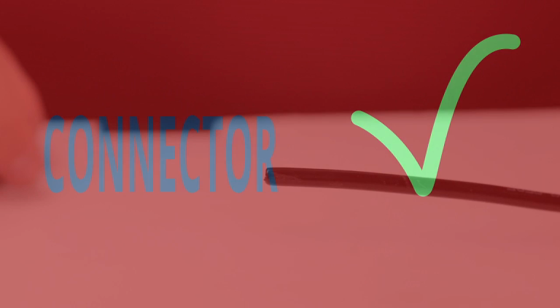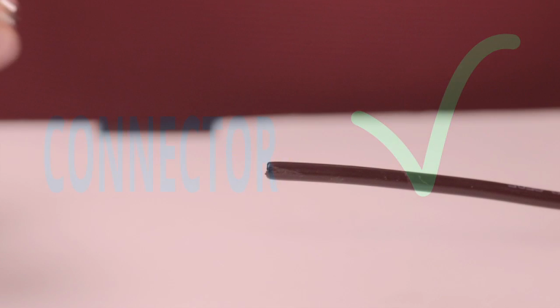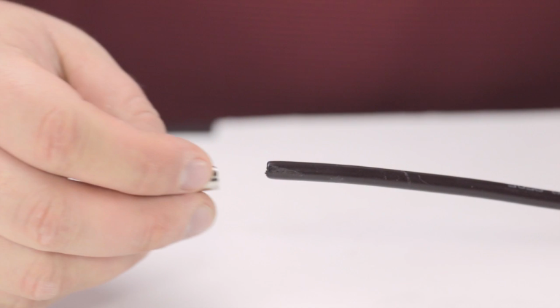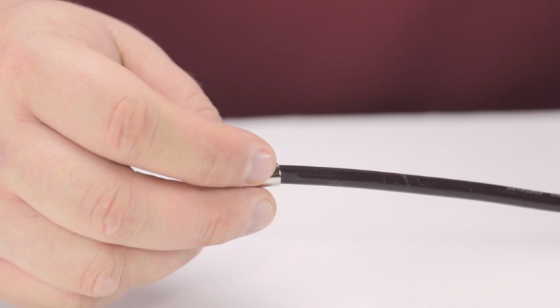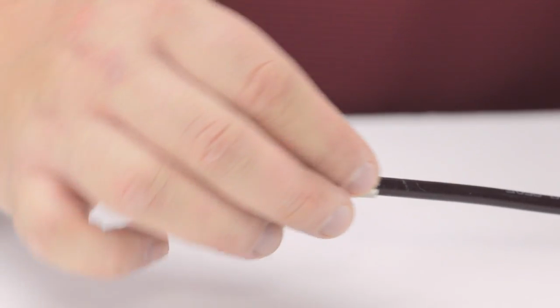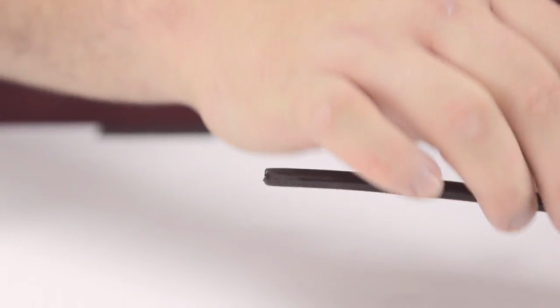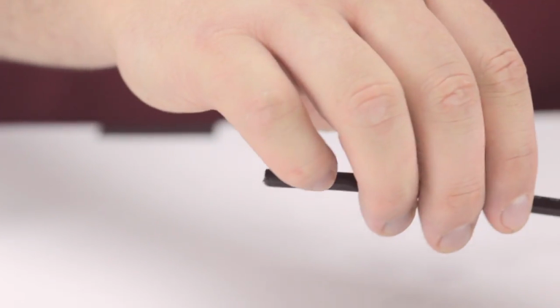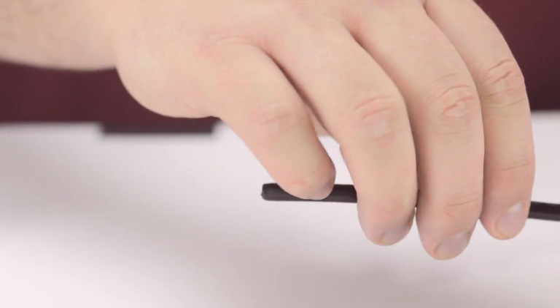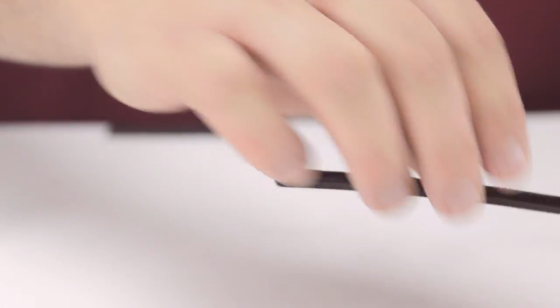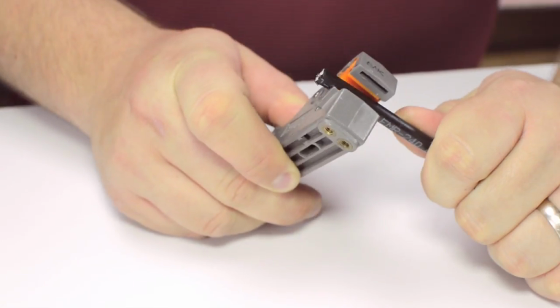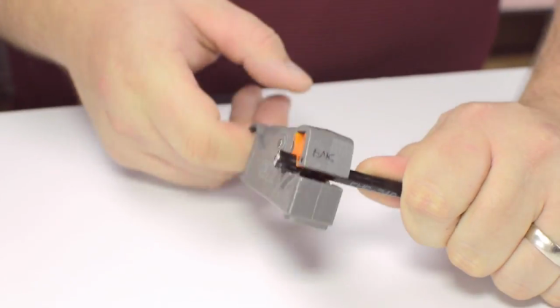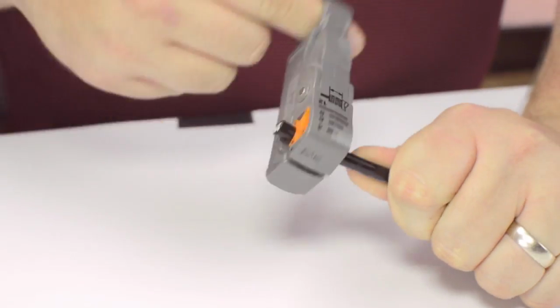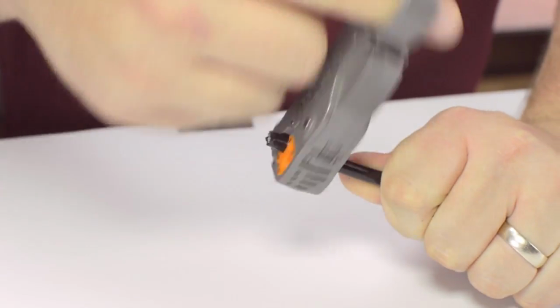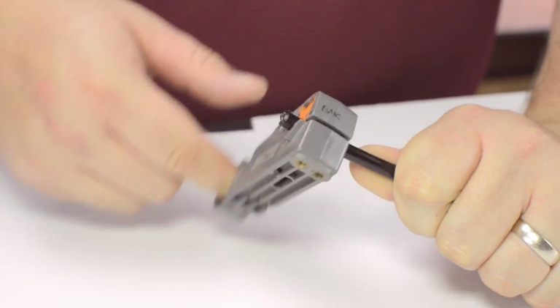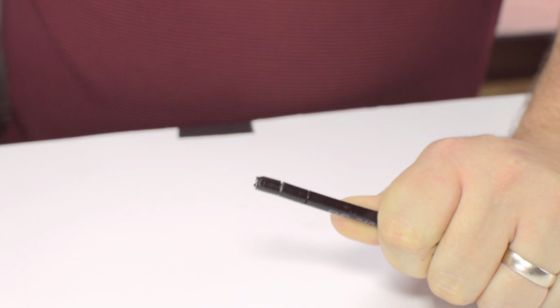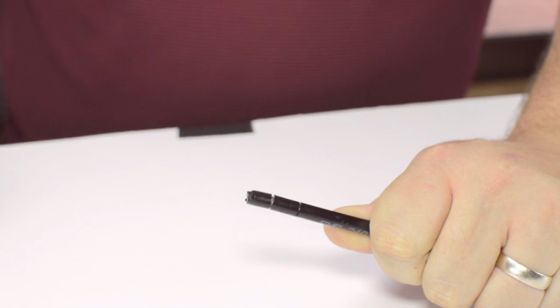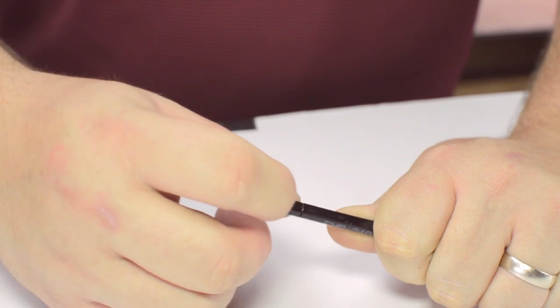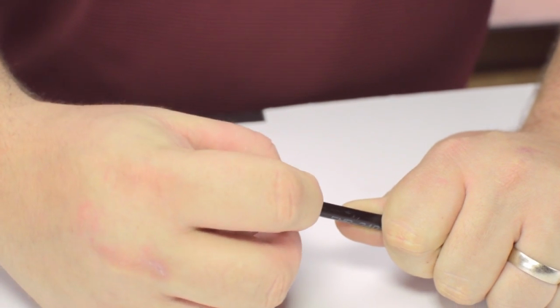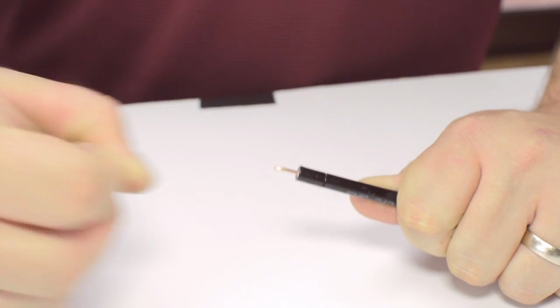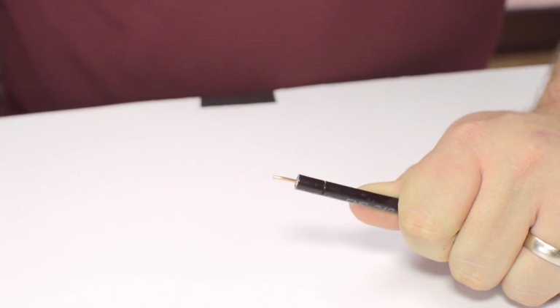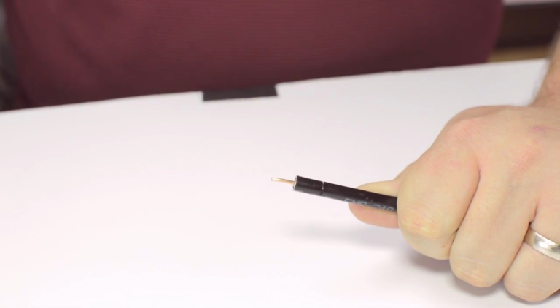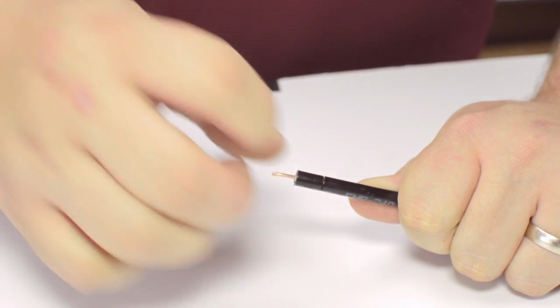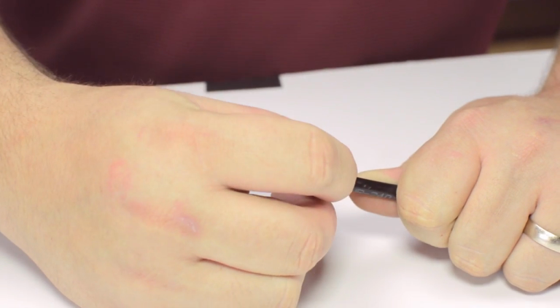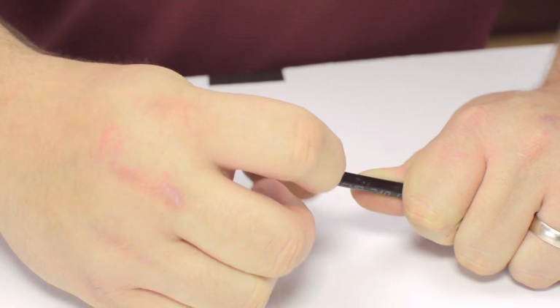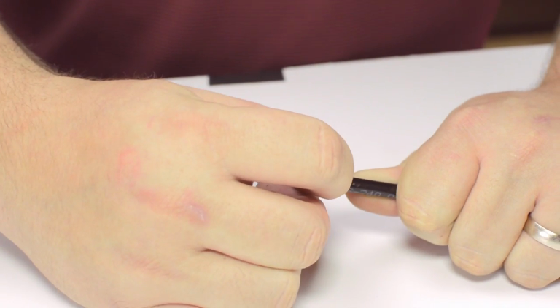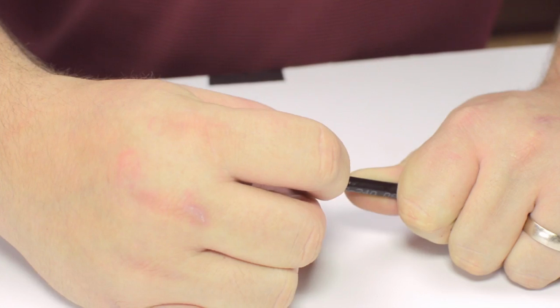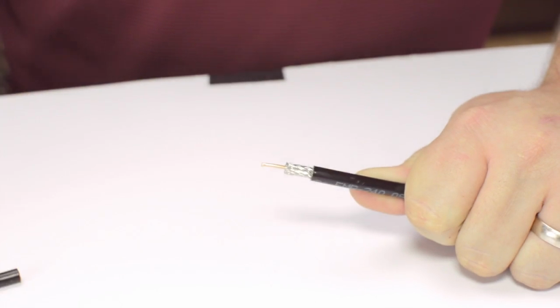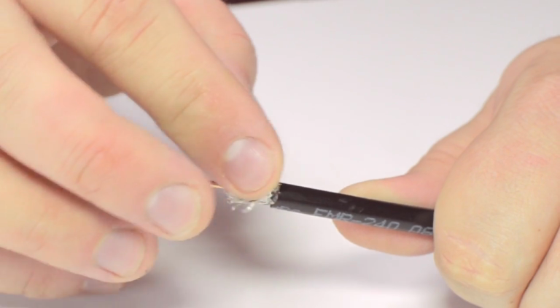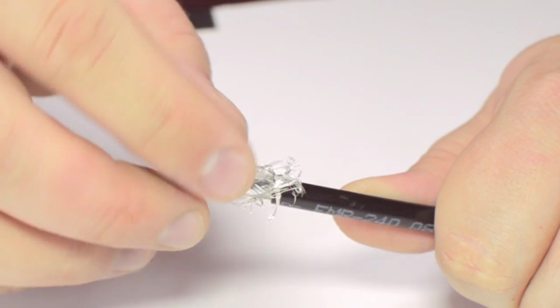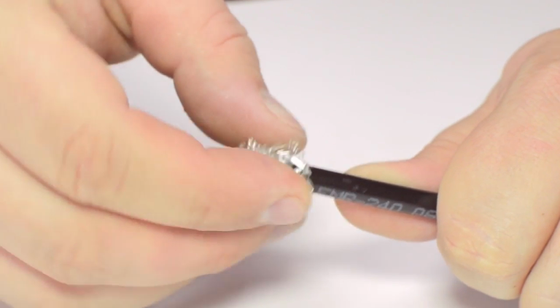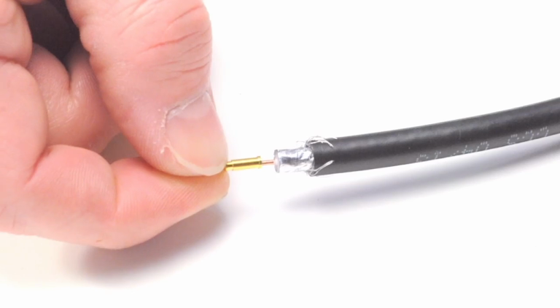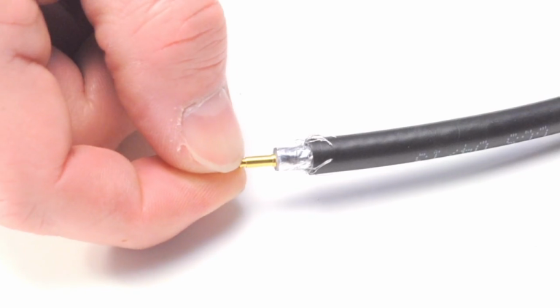Start by inserting the ferrule over the outer jacket of the cable. Then using your cable stripper, strip back the outer jacket and dielectric. The advantage of using a cable stripper is that it will strip back the jacket and dielectric at the same time. Pull back the braided shield and insert the pin onto the center conductor.